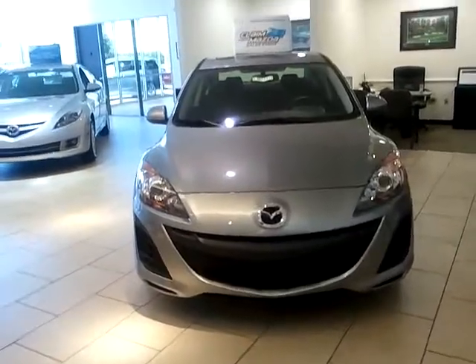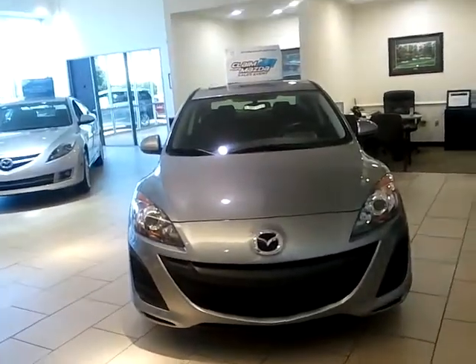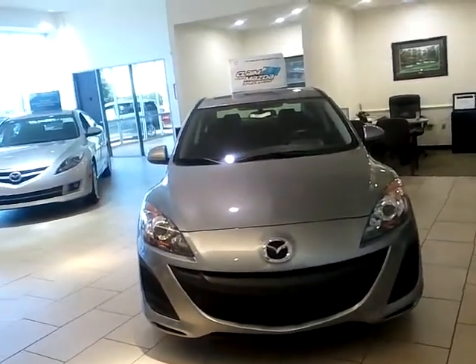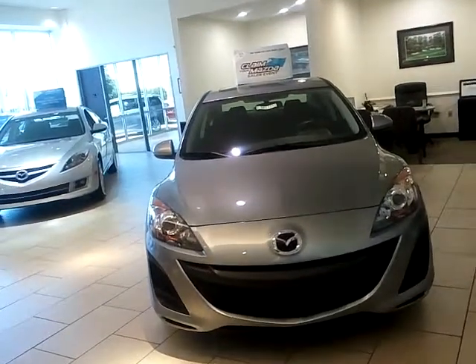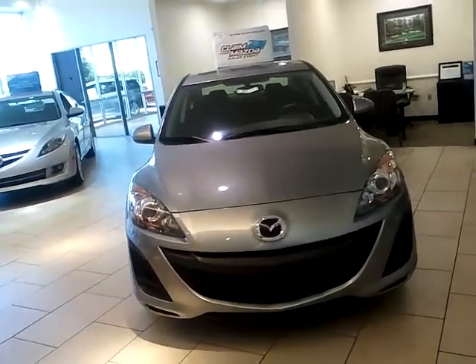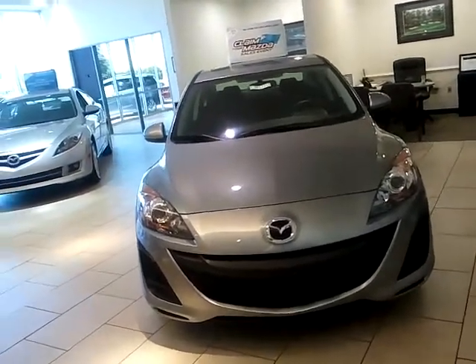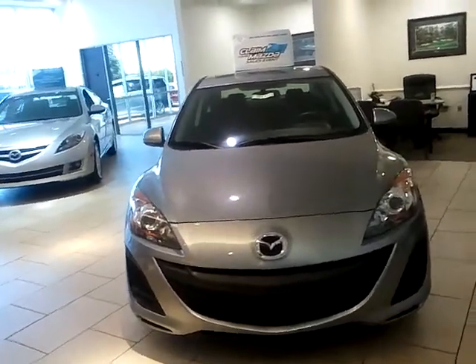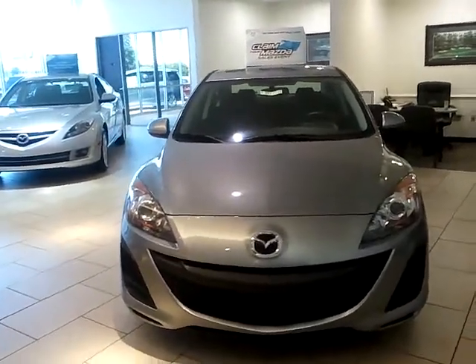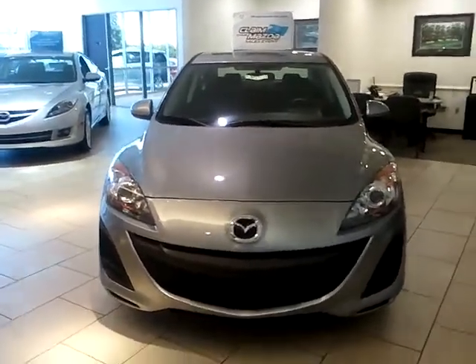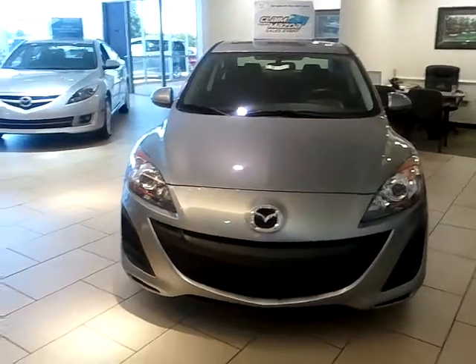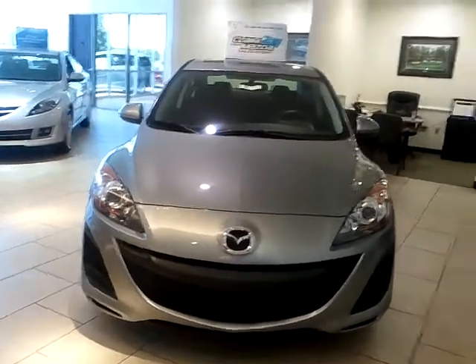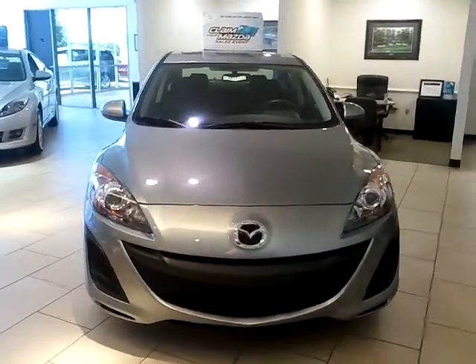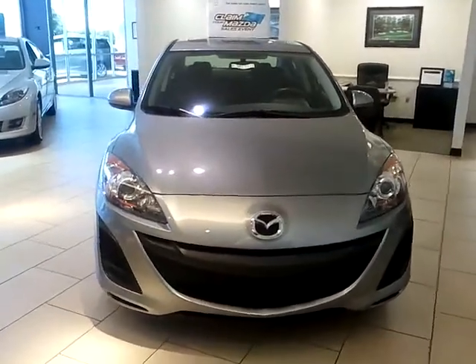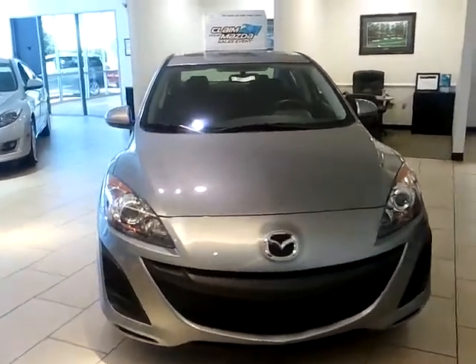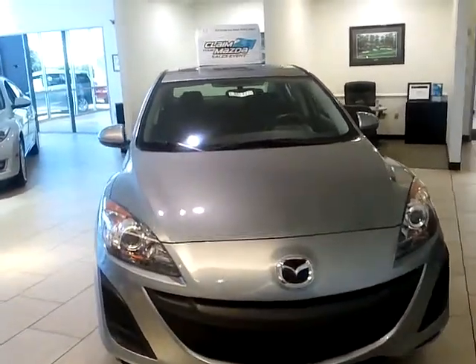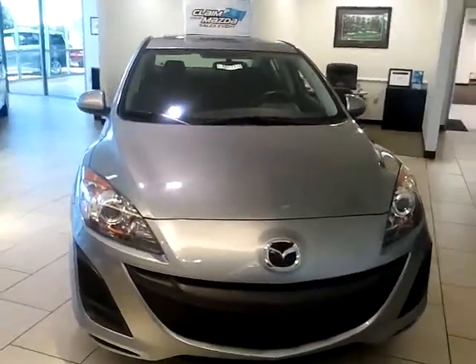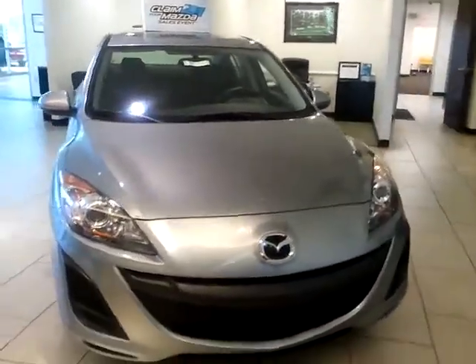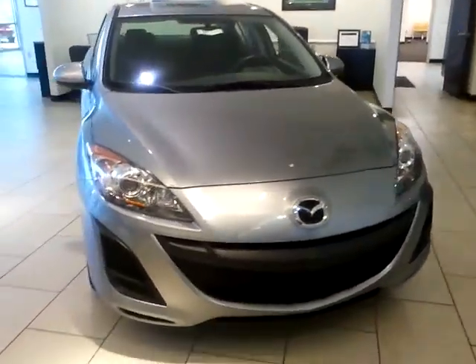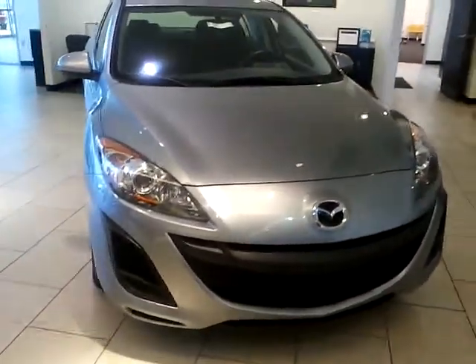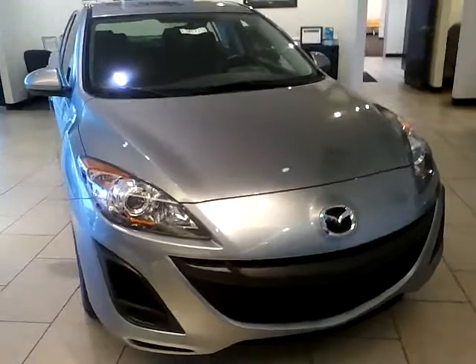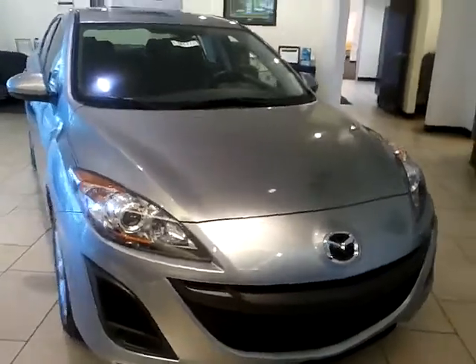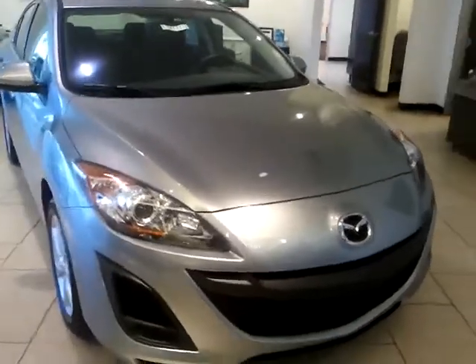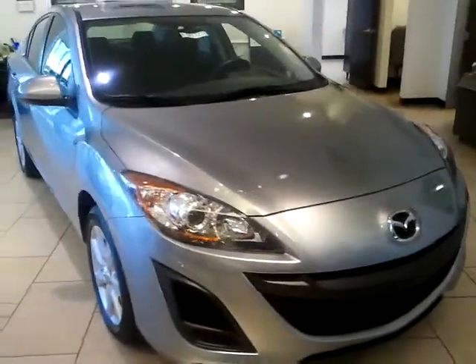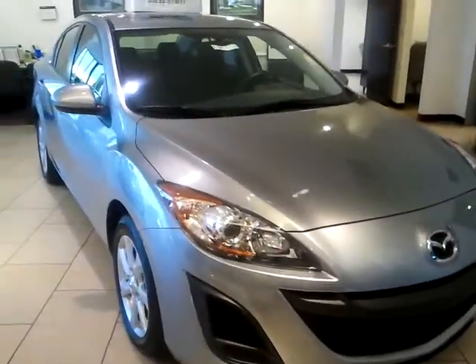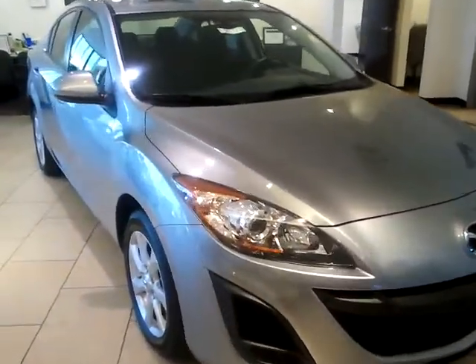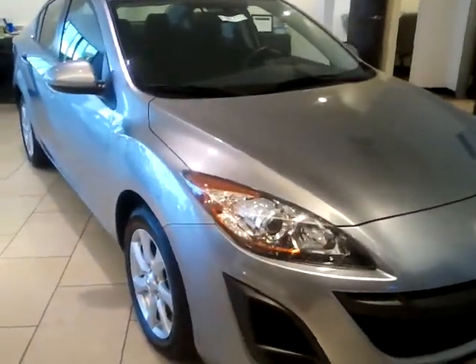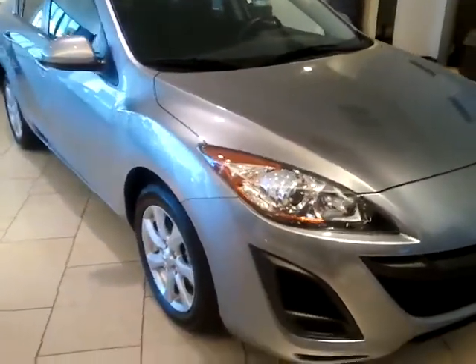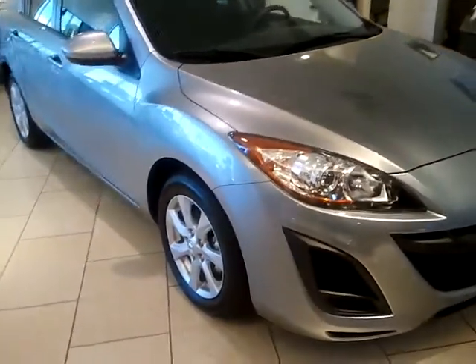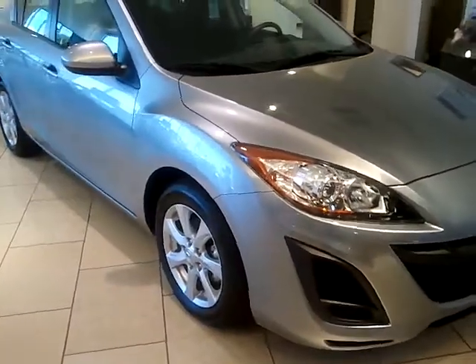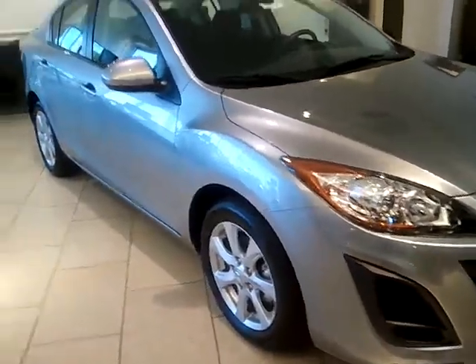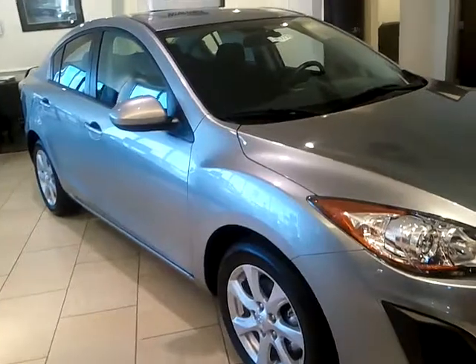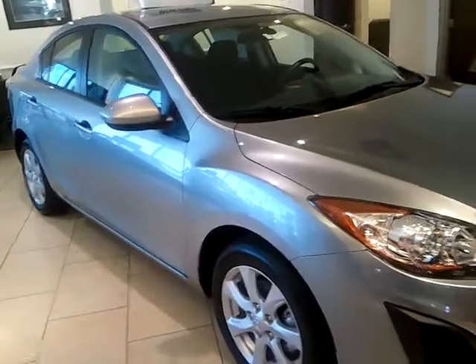Hi Diane, this is Michelle Cybo at Beach Automotive and this is a video of a Mazda 3 sedan that you requested. As you can see on the front it has a sport bumper, same on the back. This is a touring edition, it's not the iSport.